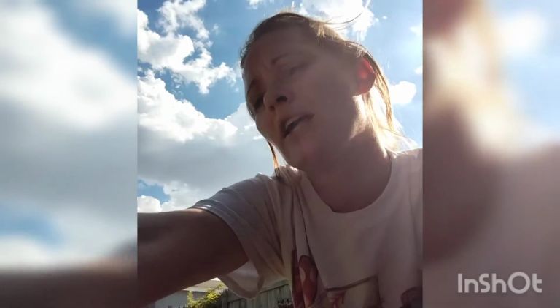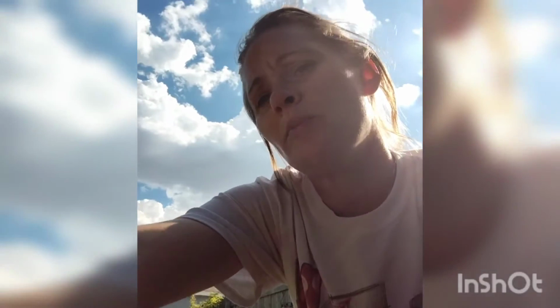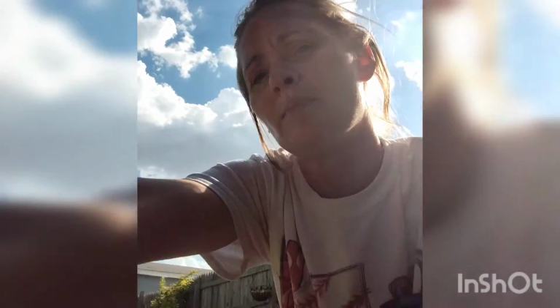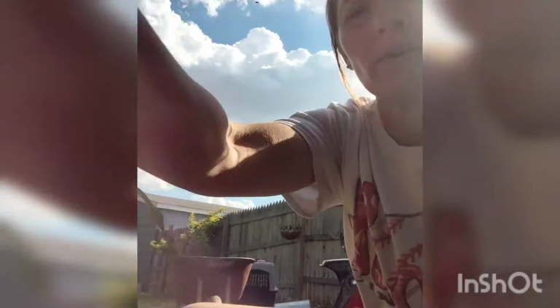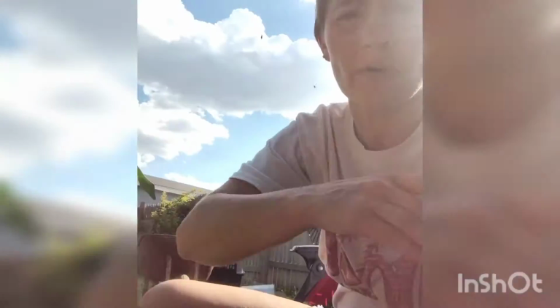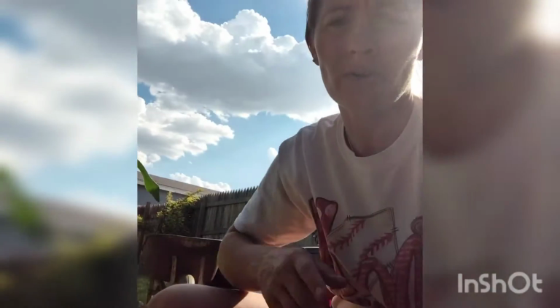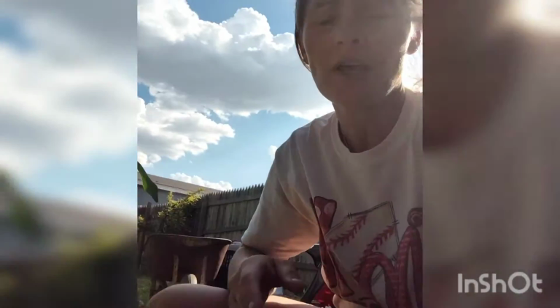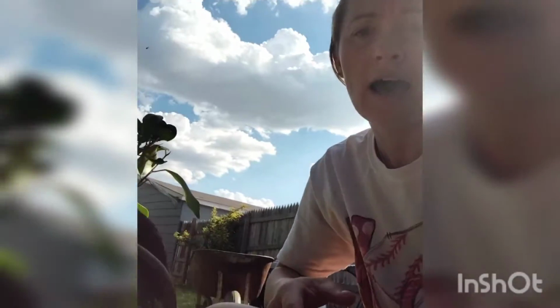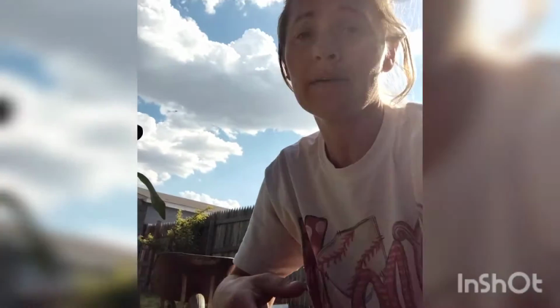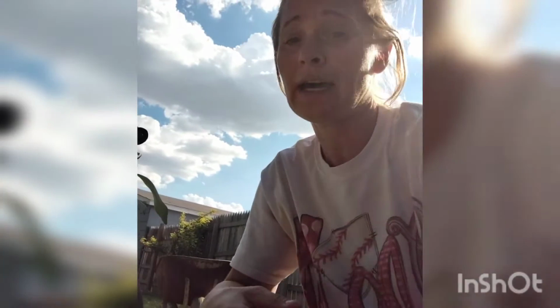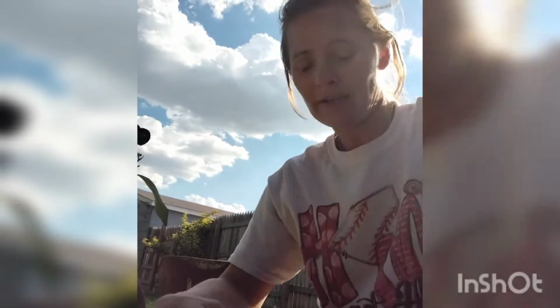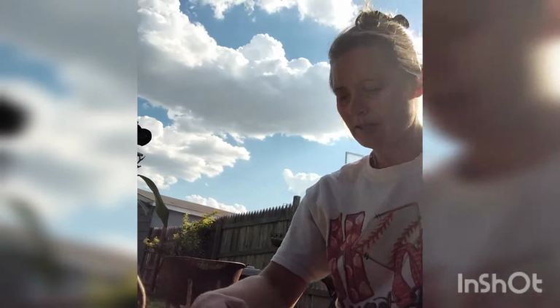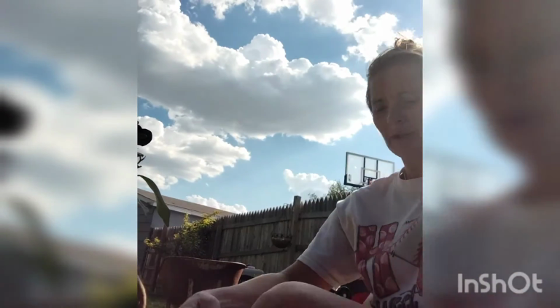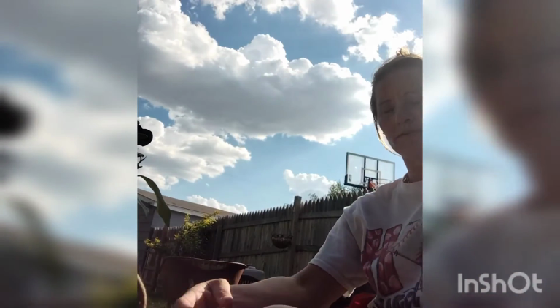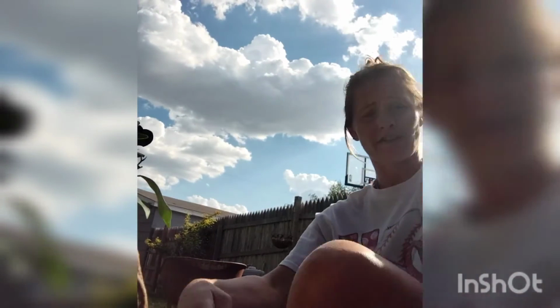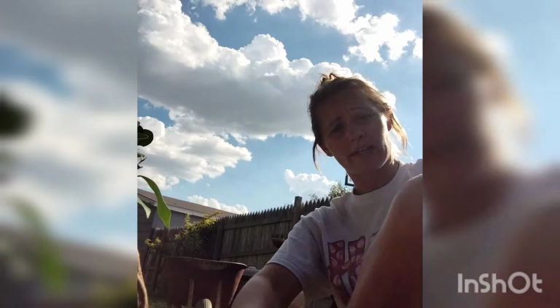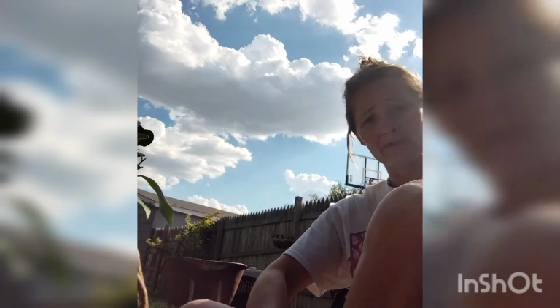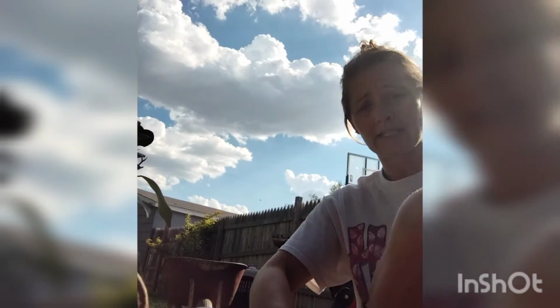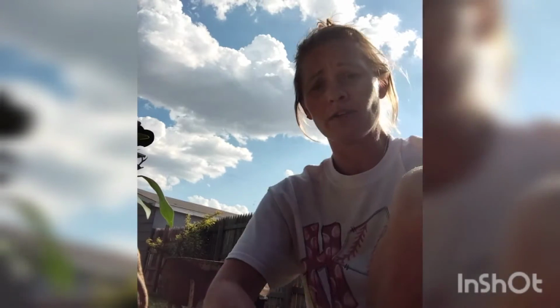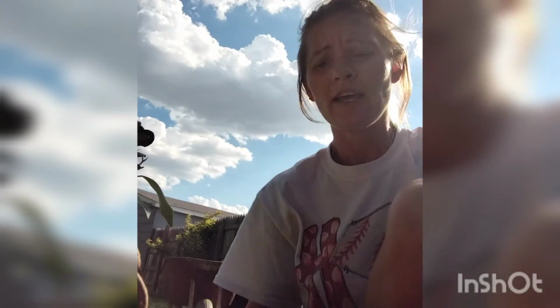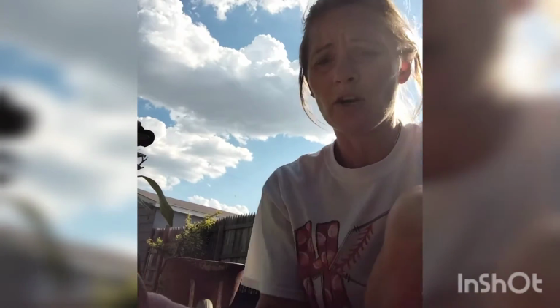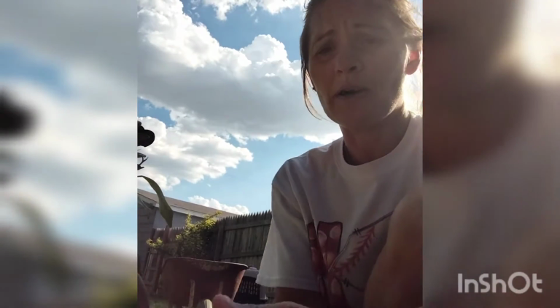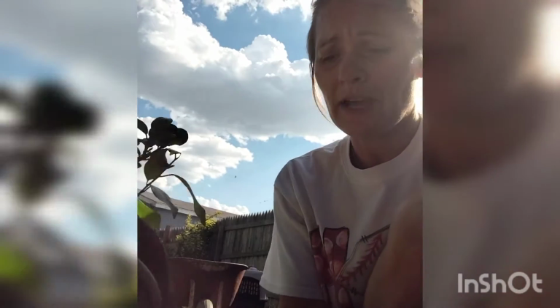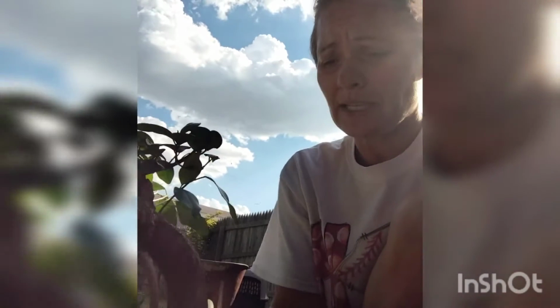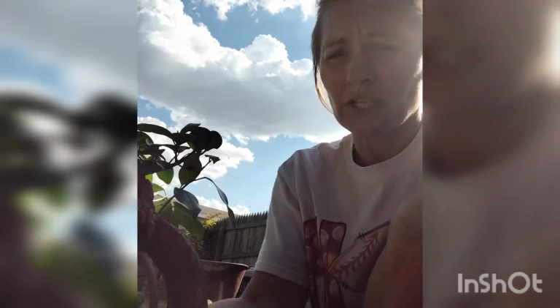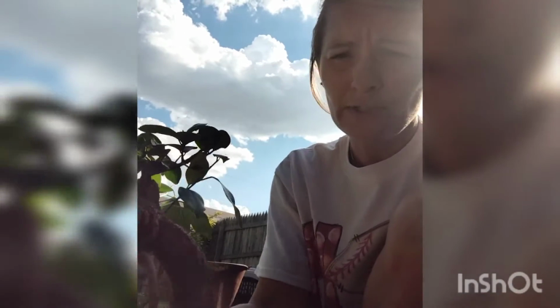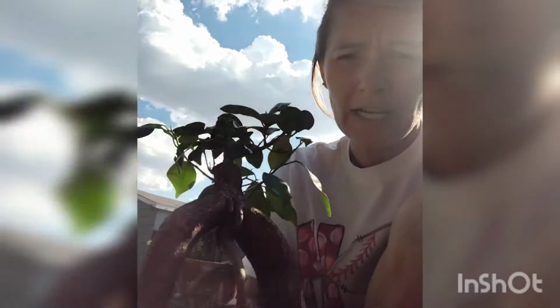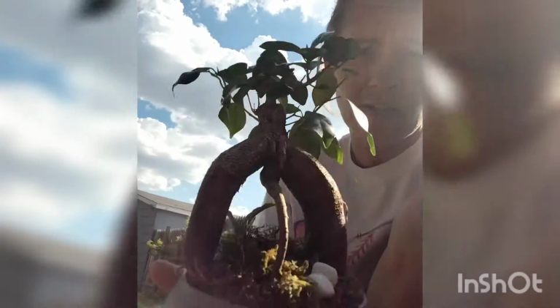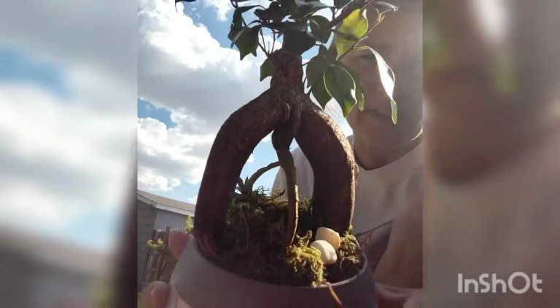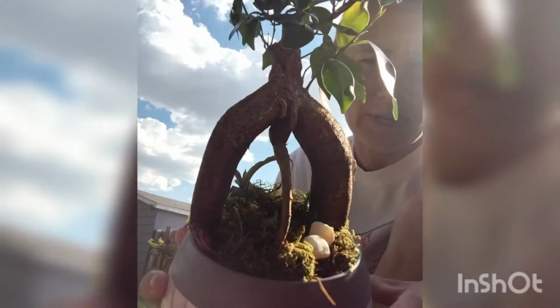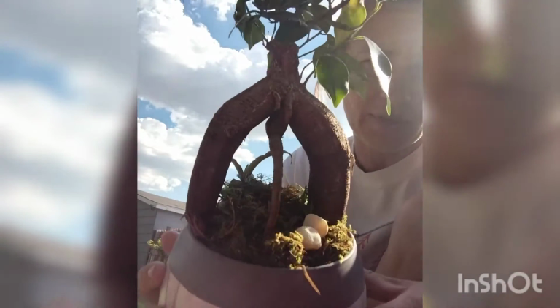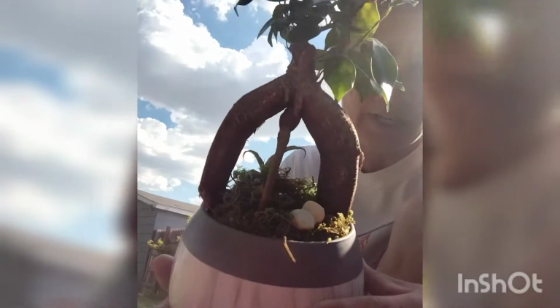Hello people! I am back, mainly for another video for myself, to help motivate myself to take care of this big beauty.